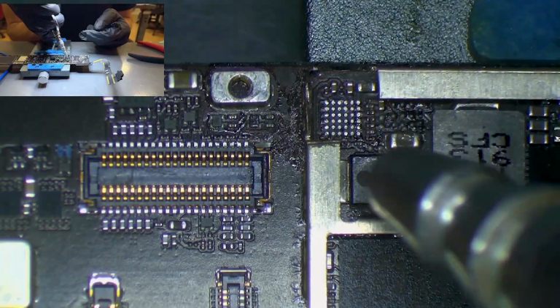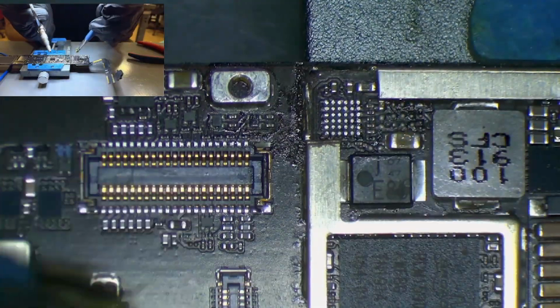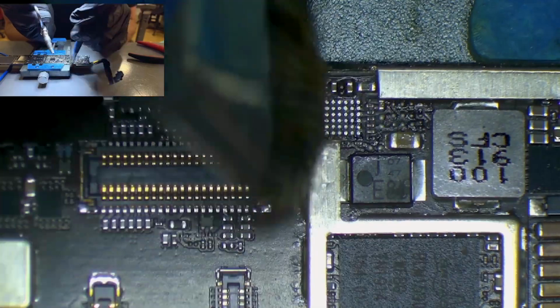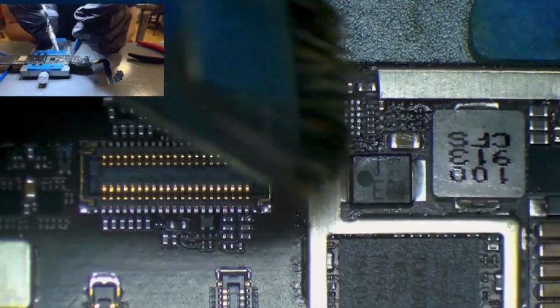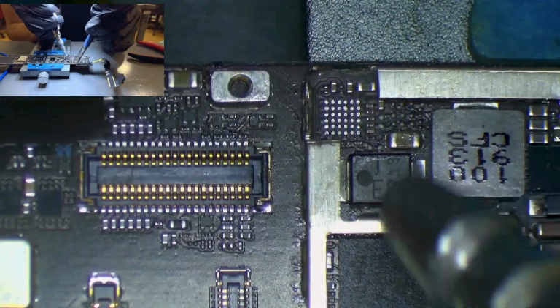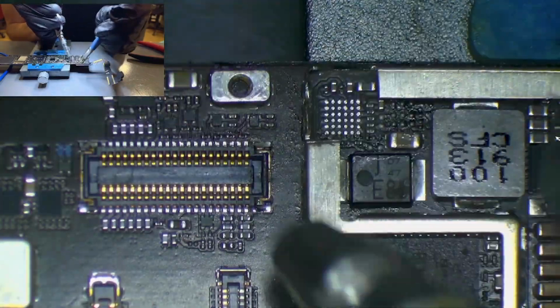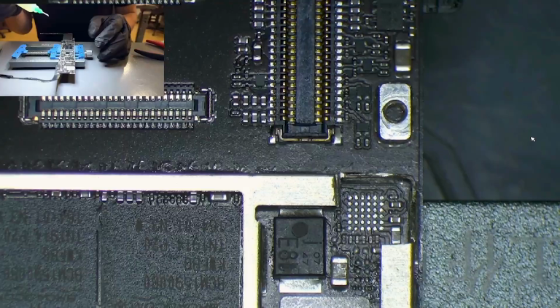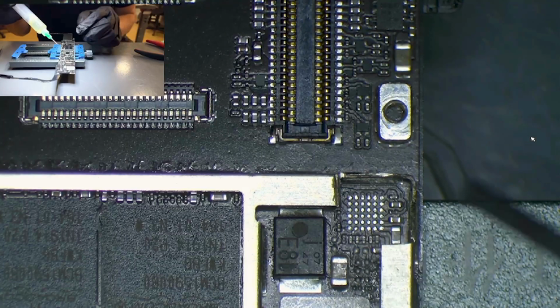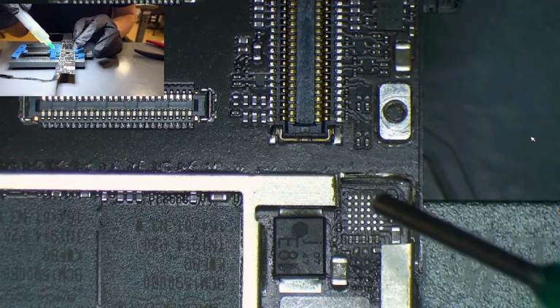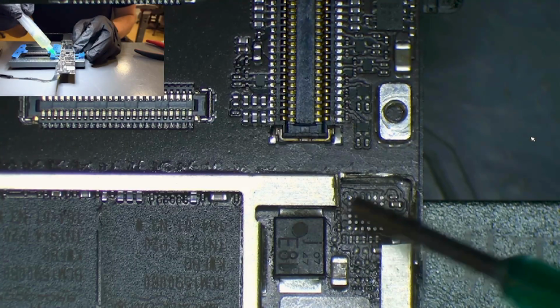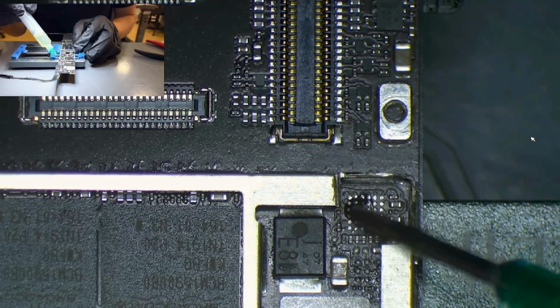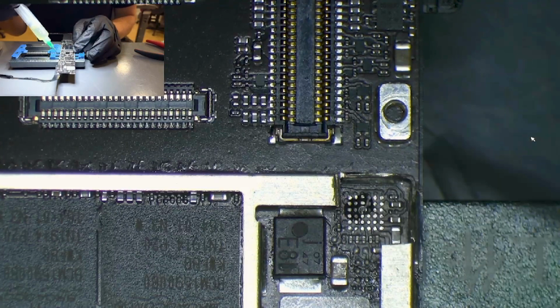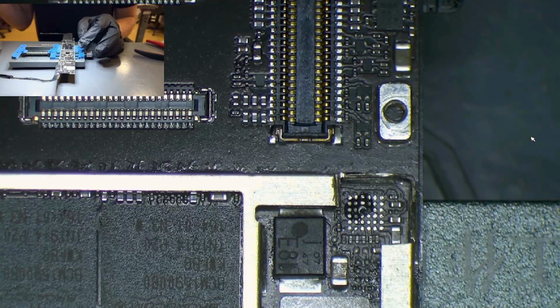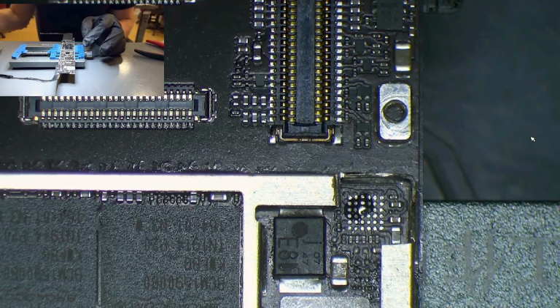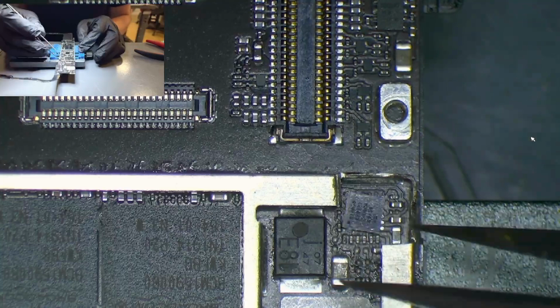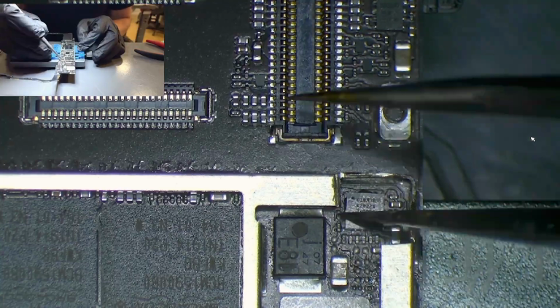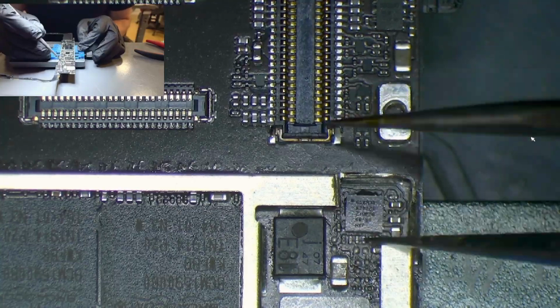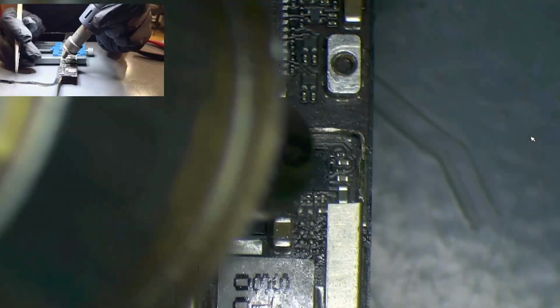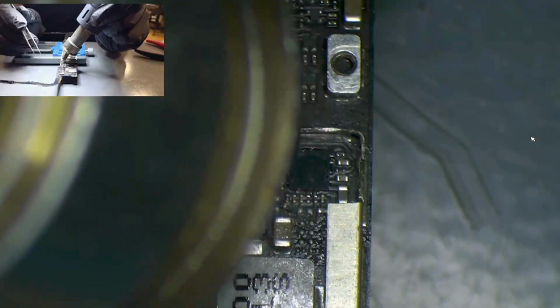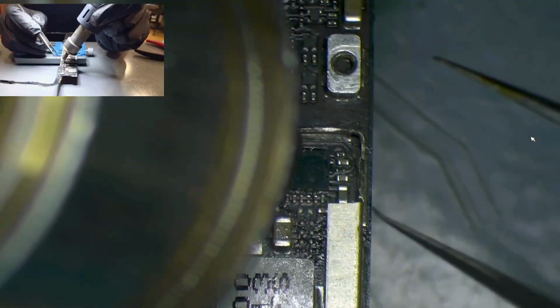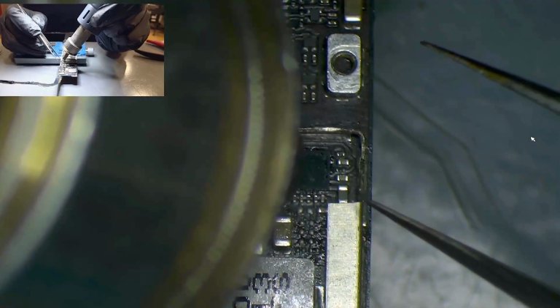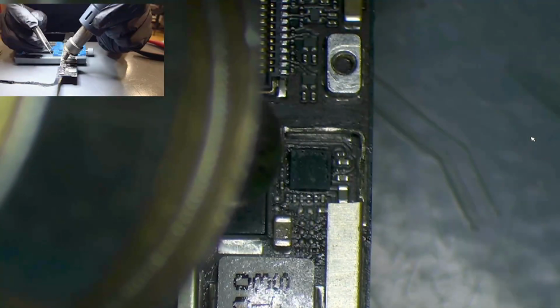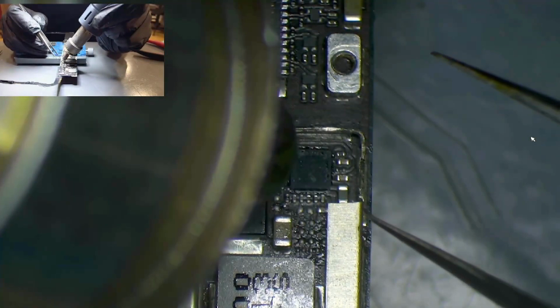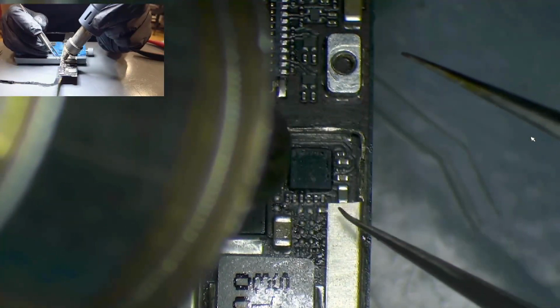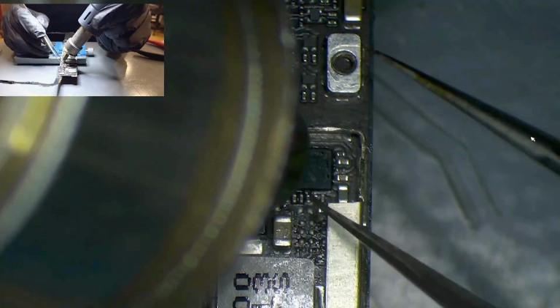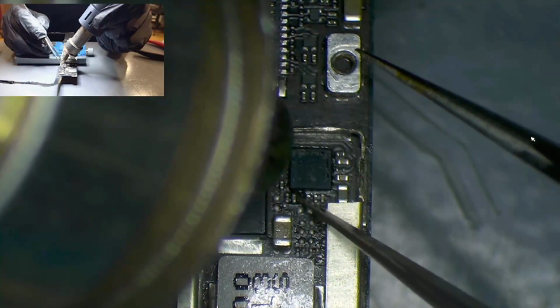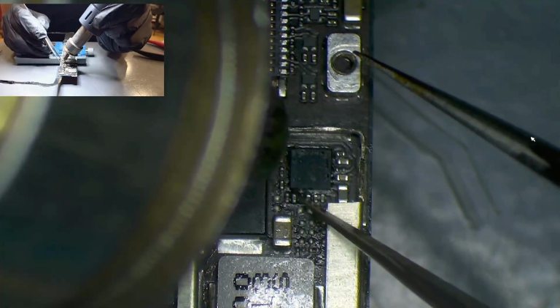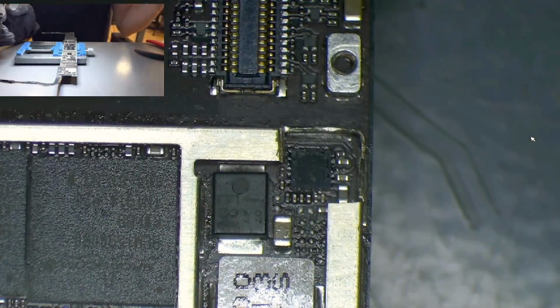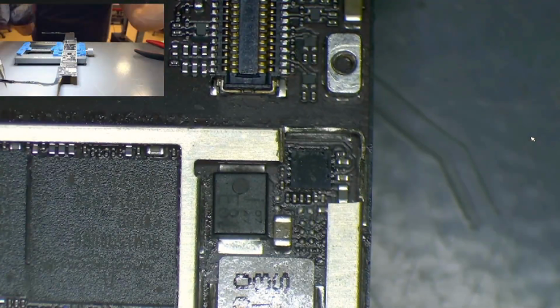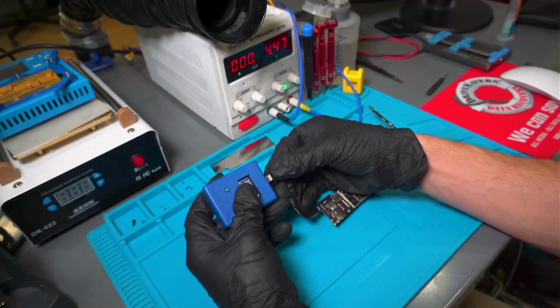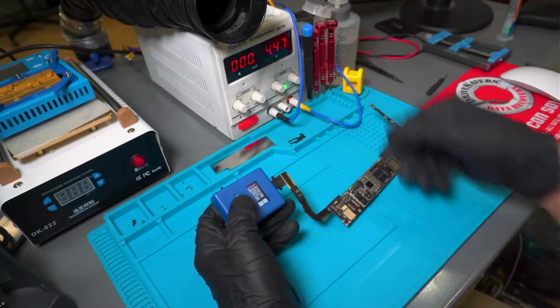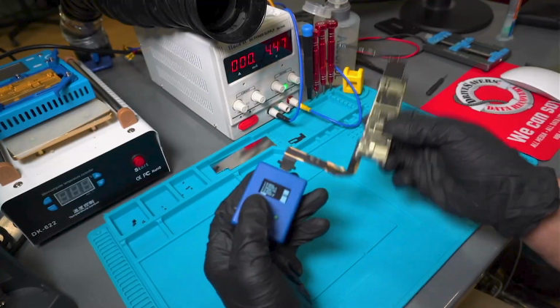Then apply alcohol and air to remove any remaining residue. Once it's clean, we add flux again, and then we align the IC and apply heat. Once the flux heats up and boils under the IC, you know it has been installed.